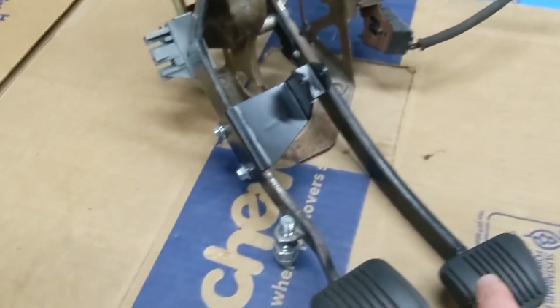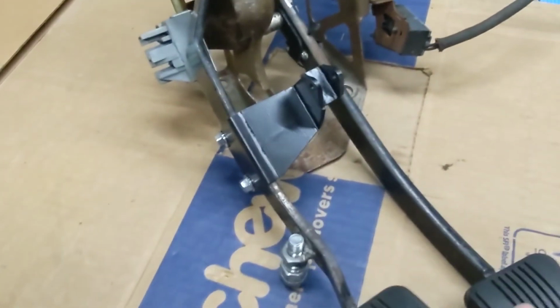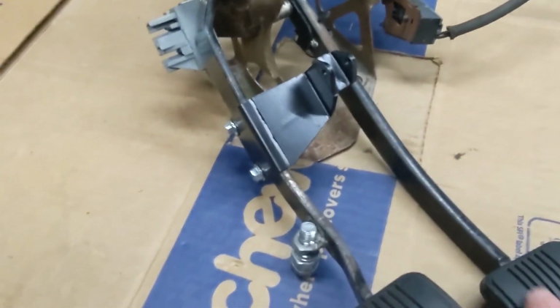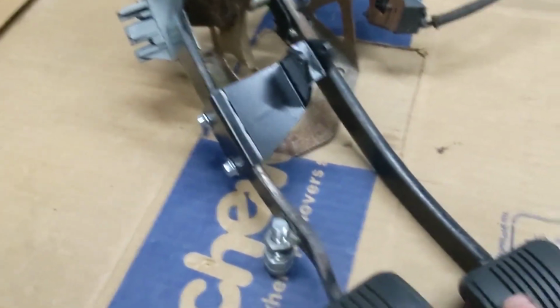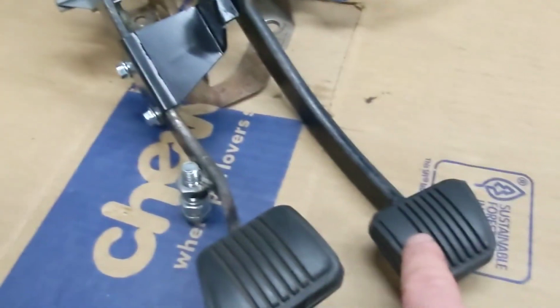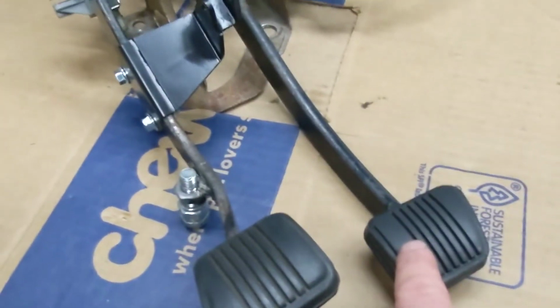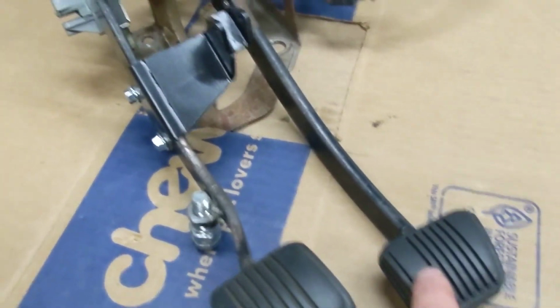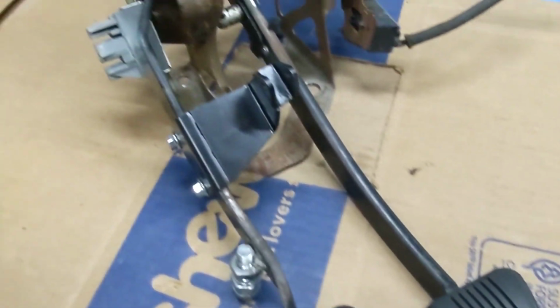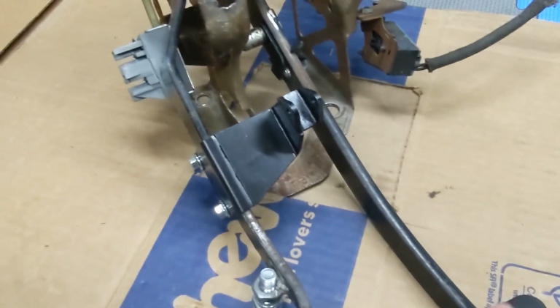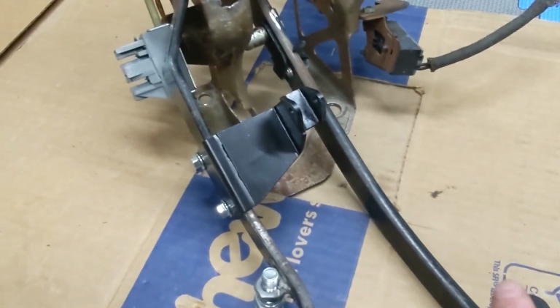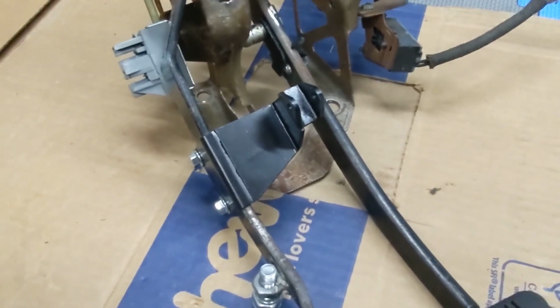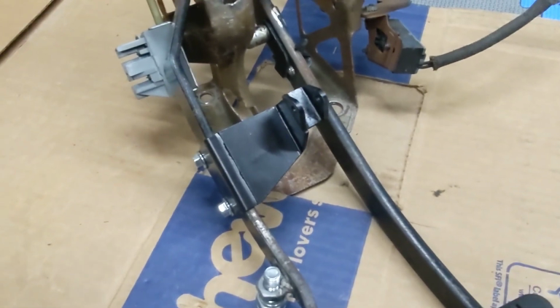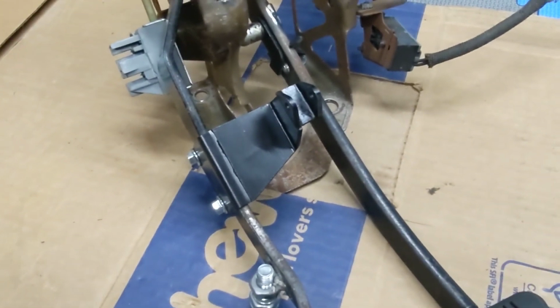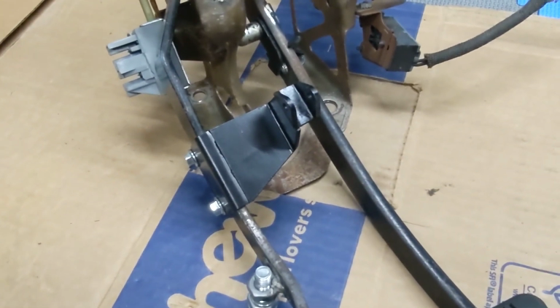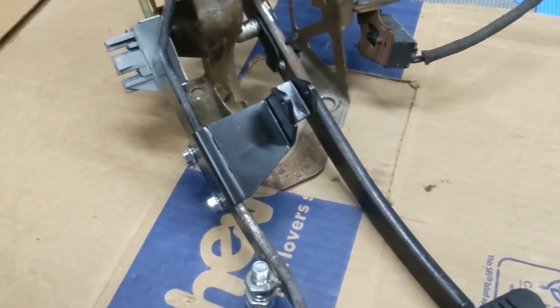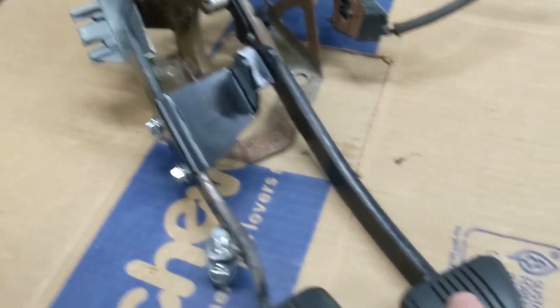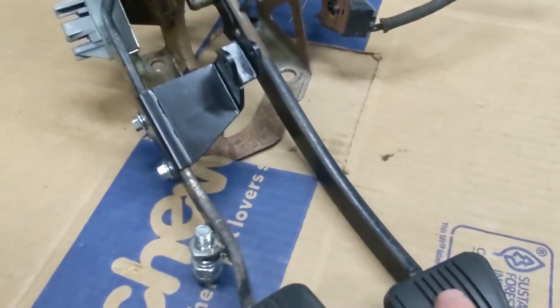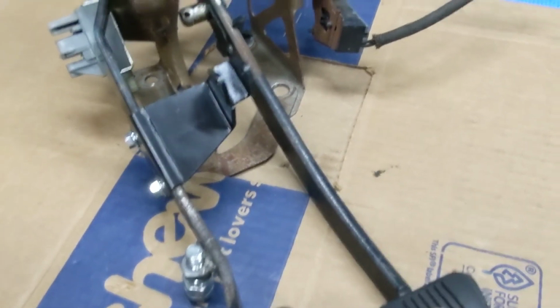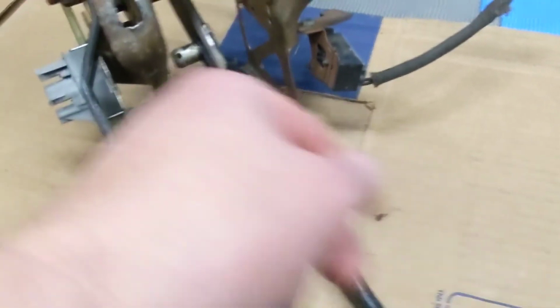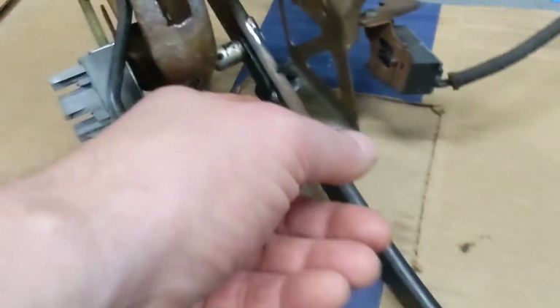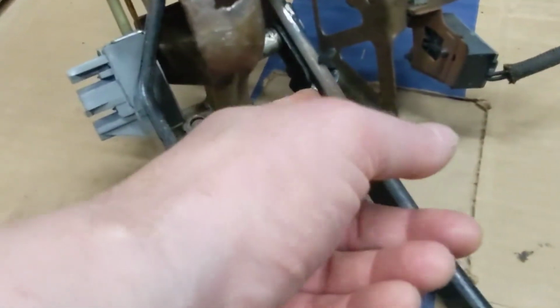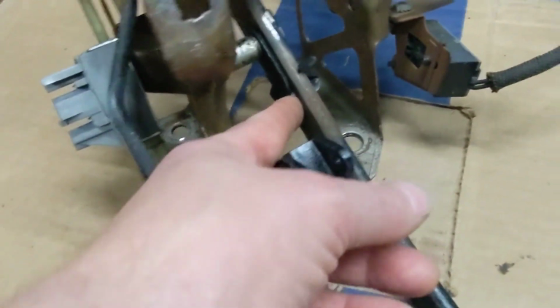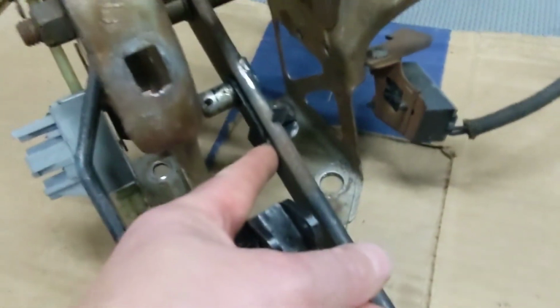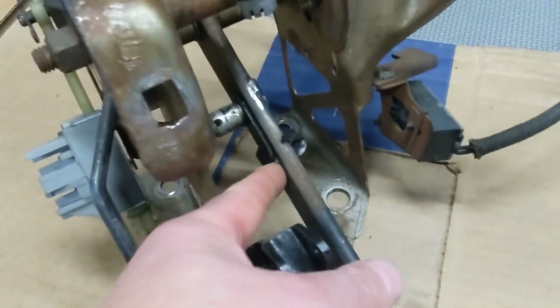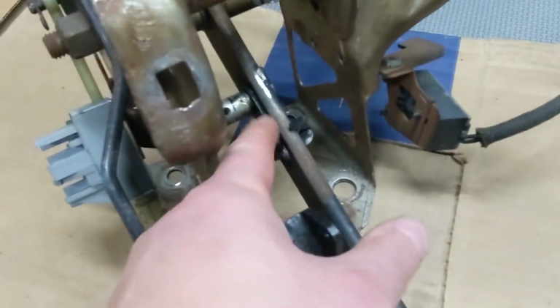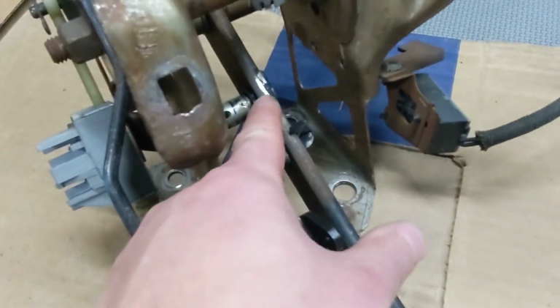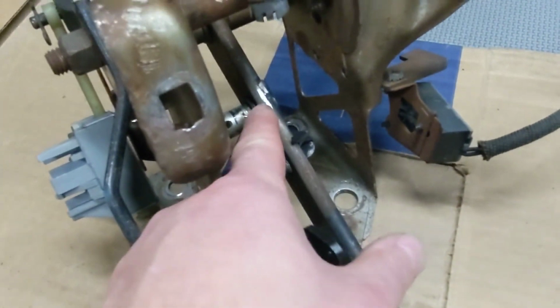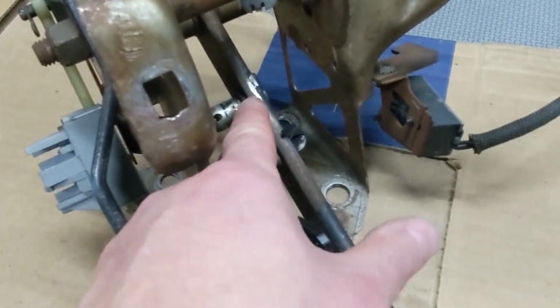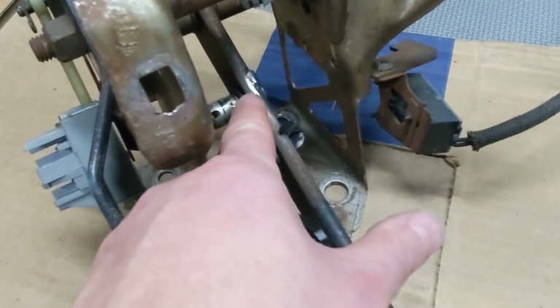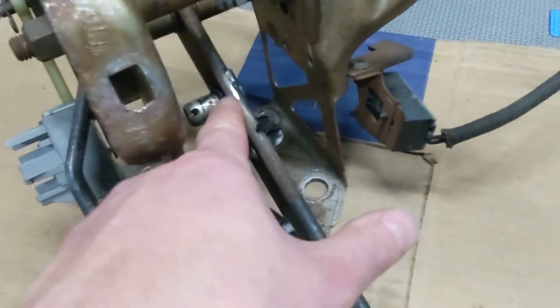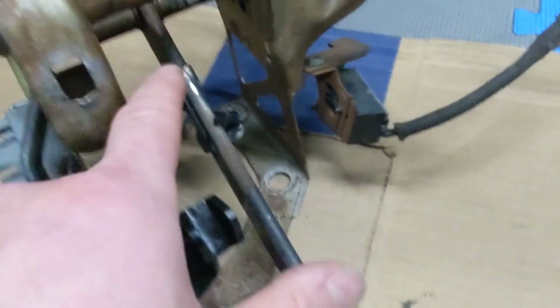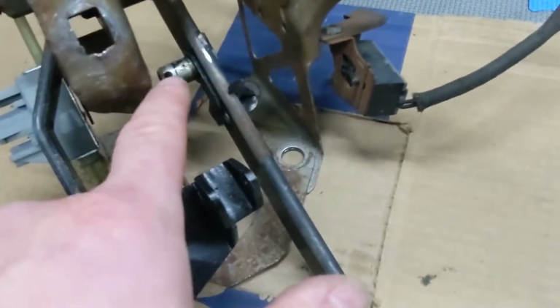One thing we did get done — we adjusted the pivot point on the brake pedal. Here was the stock location, and we went up about an inch and a quarter, and that'll give us more leverage.